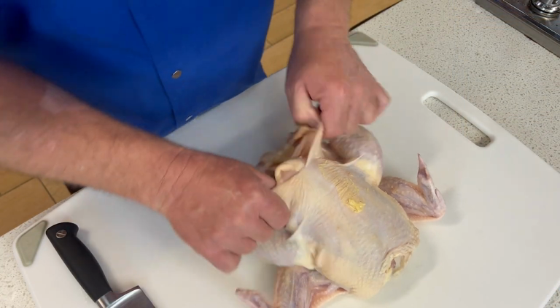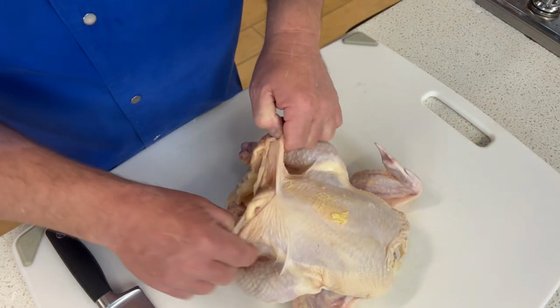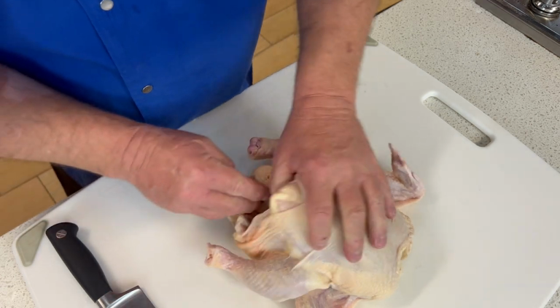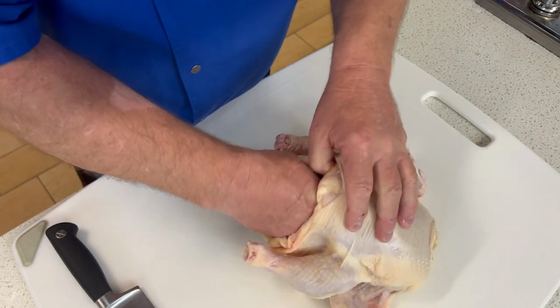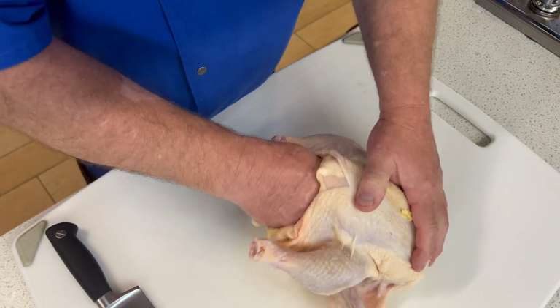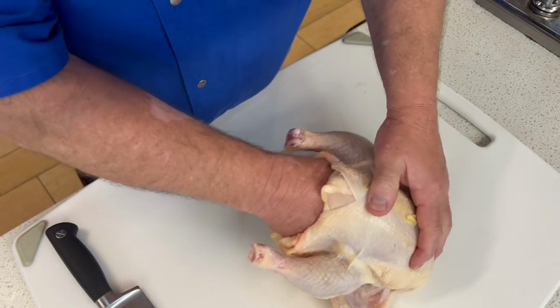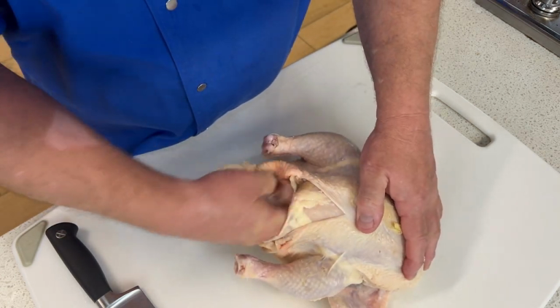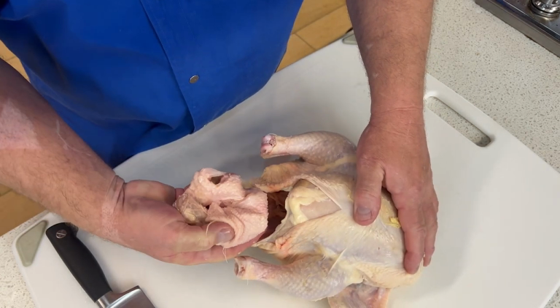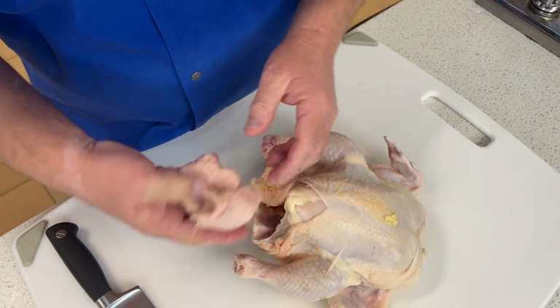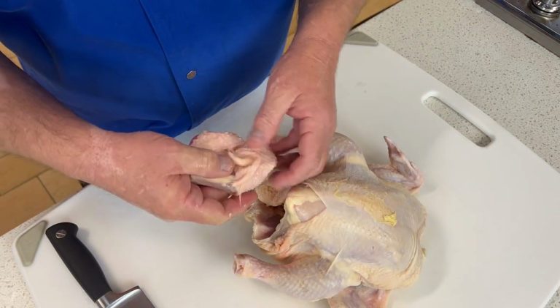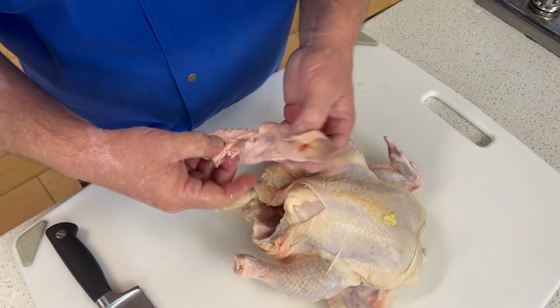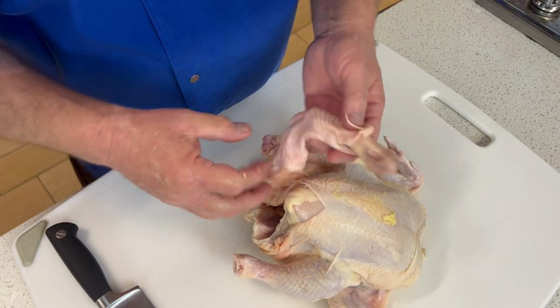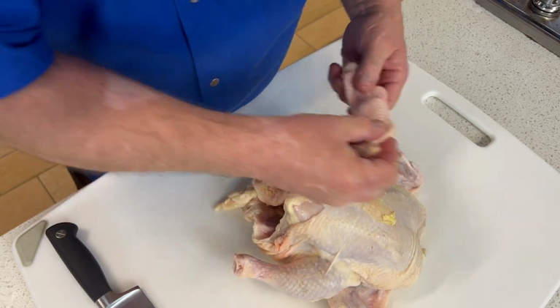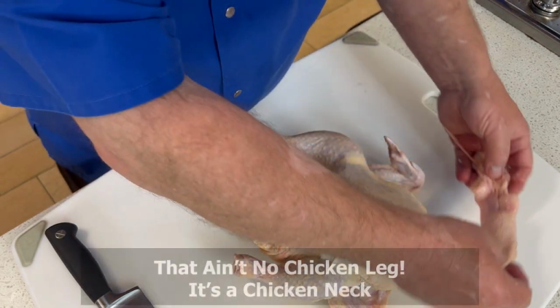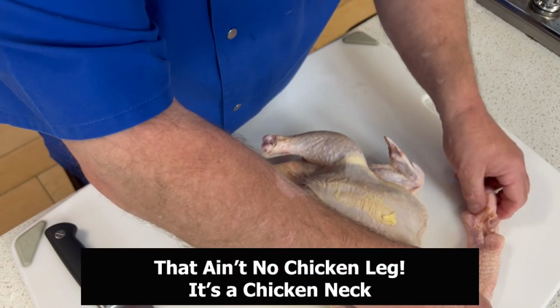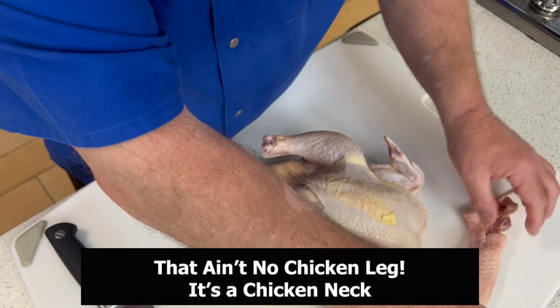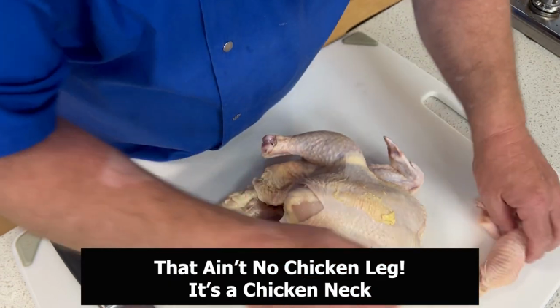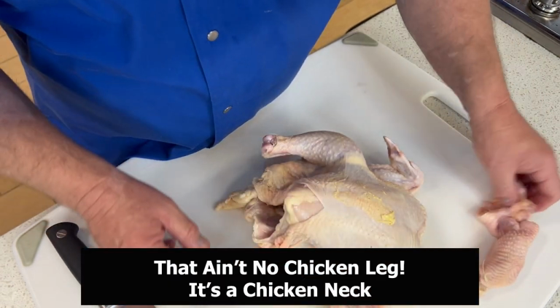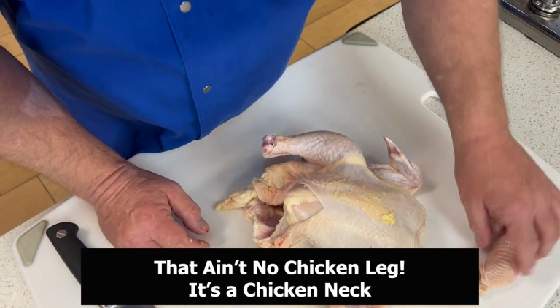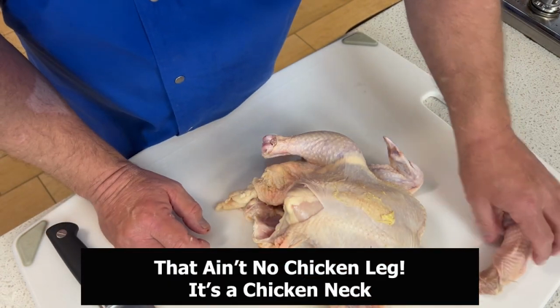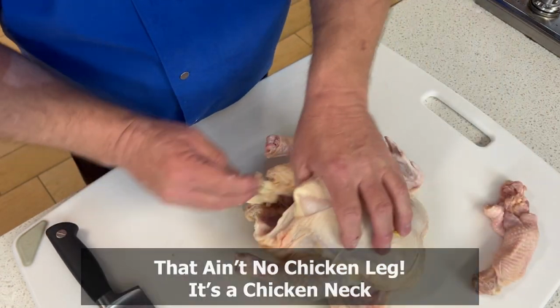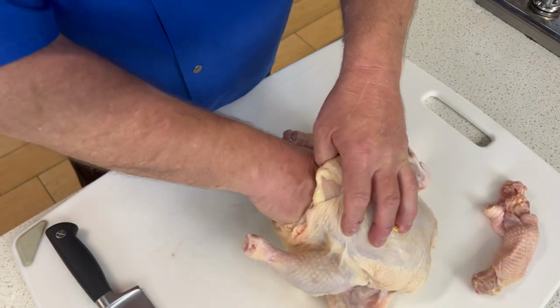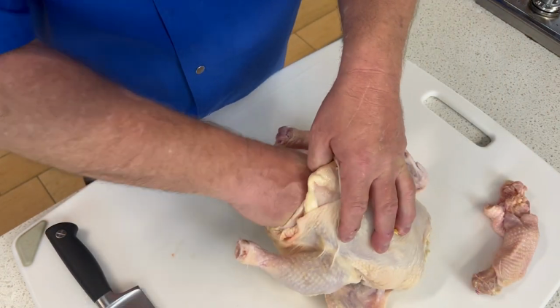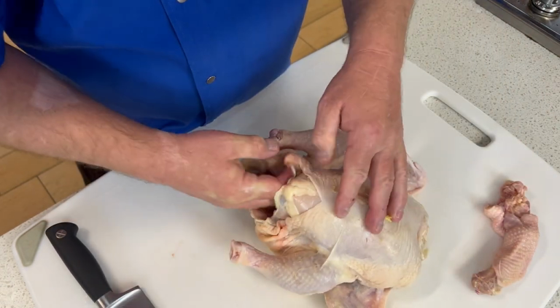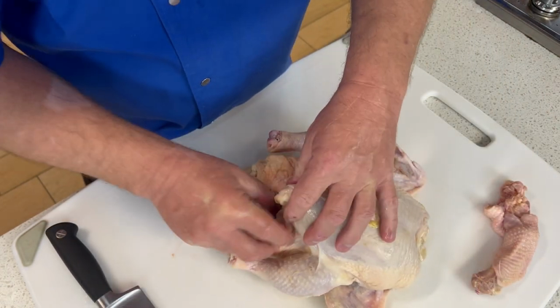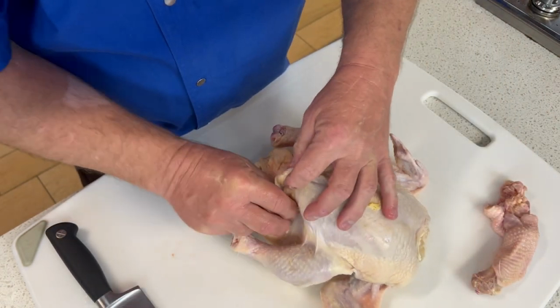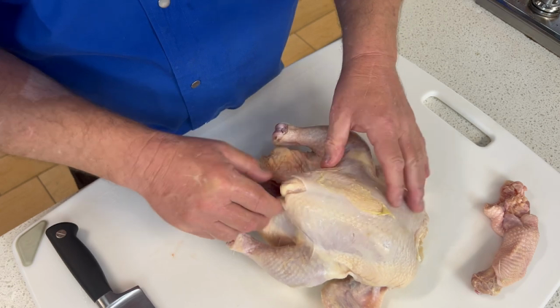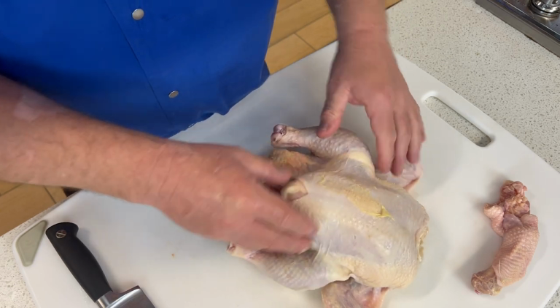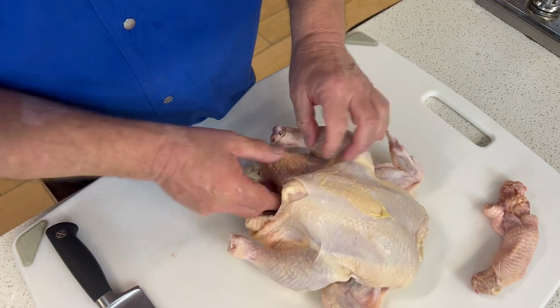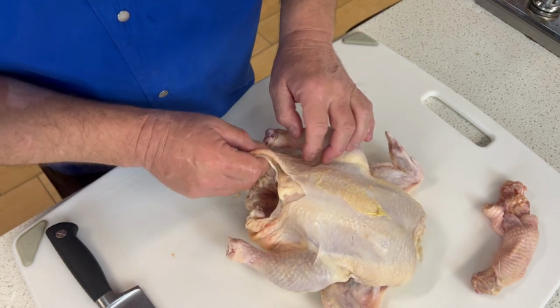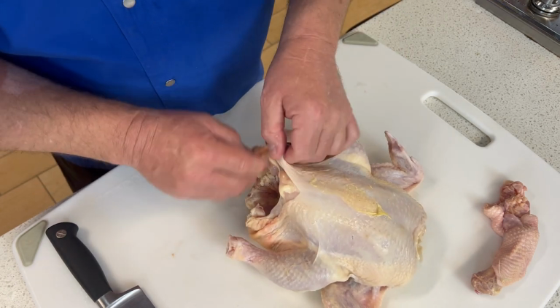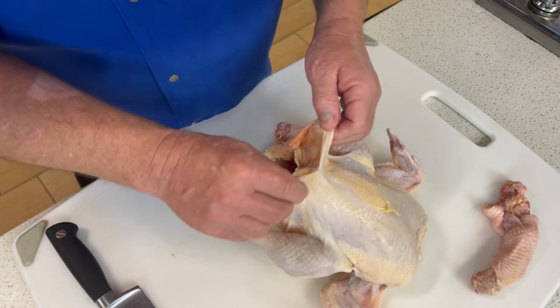The first thing I'm going to do is reach in and see what we've got in the cavity — and there is a chicken leg. That is it. We're going to save that for stock. There are no other giblets. In the industry this is called a WOG — W-O-G — without giblets.